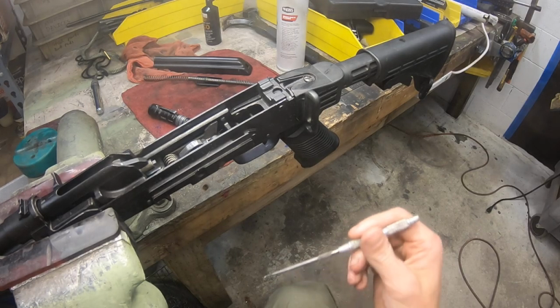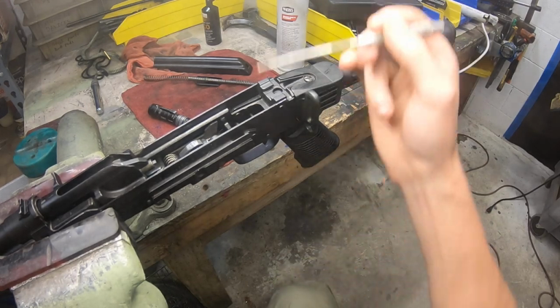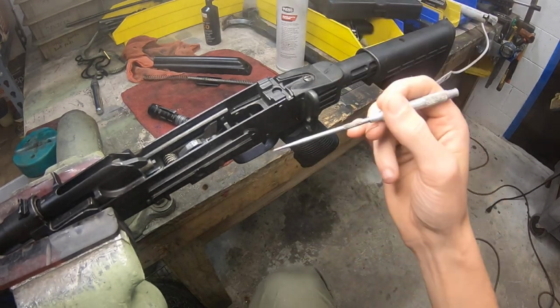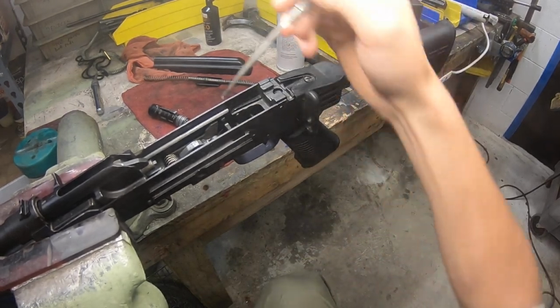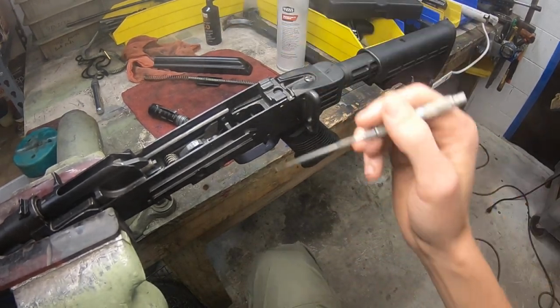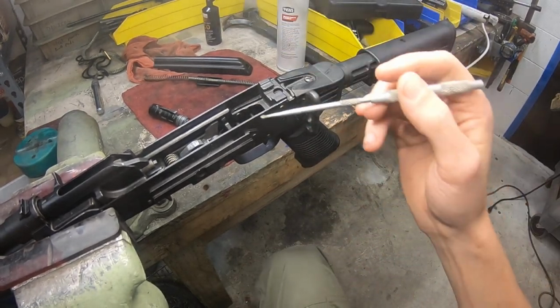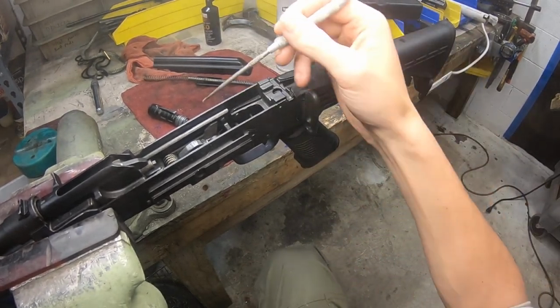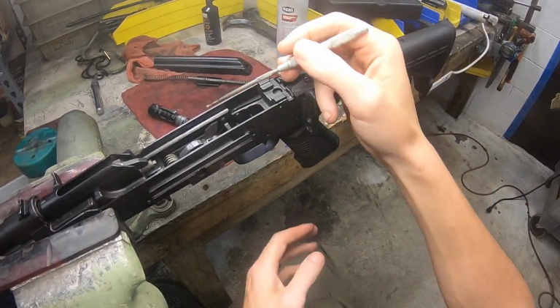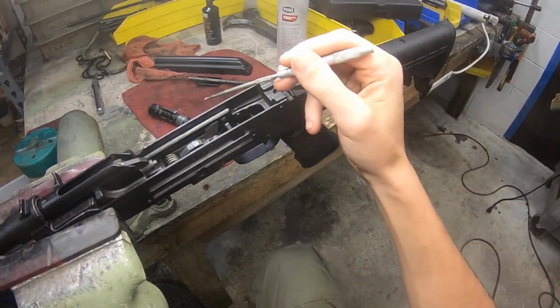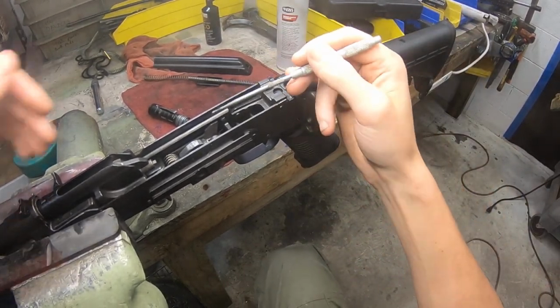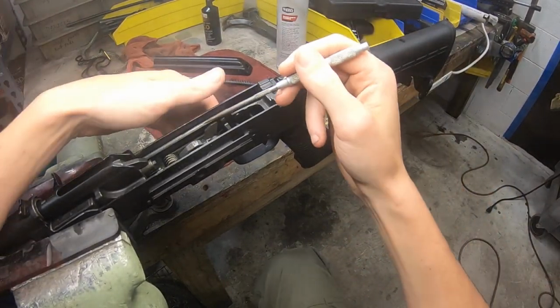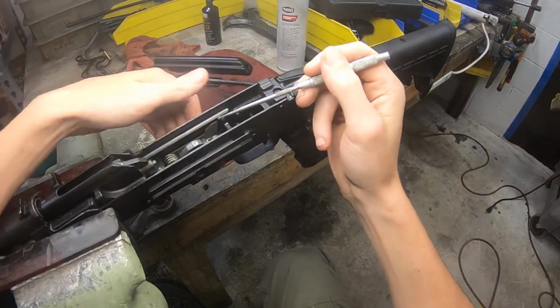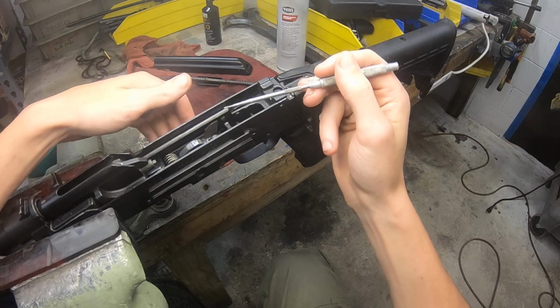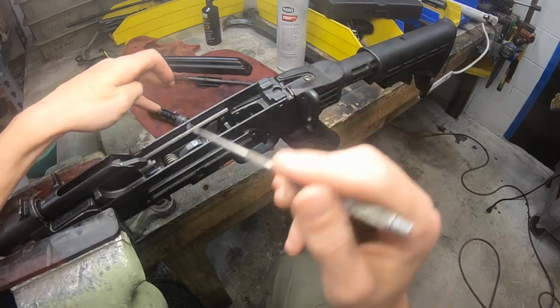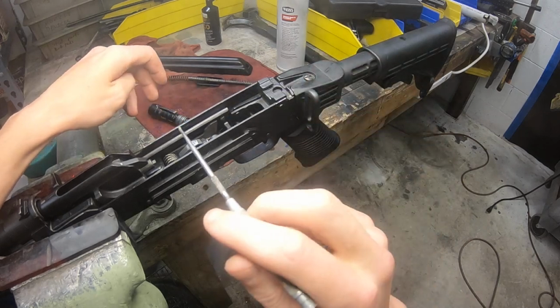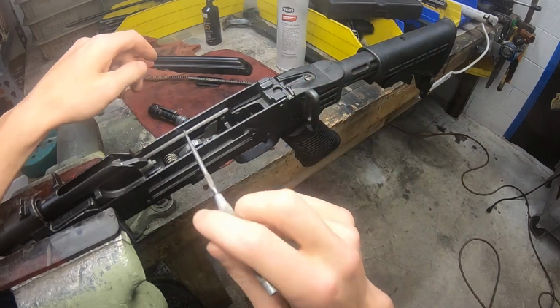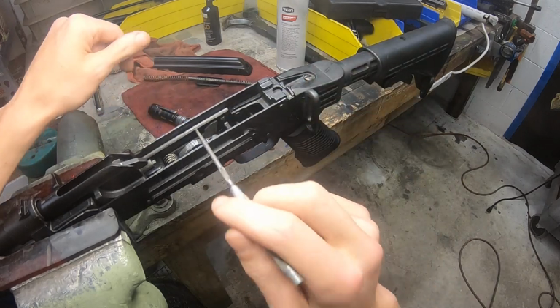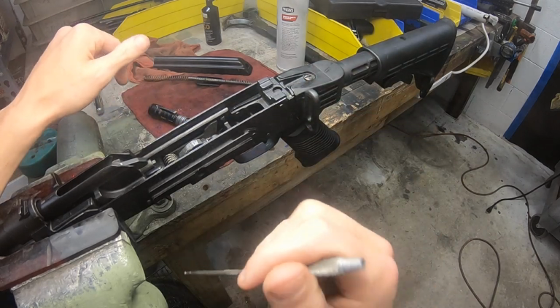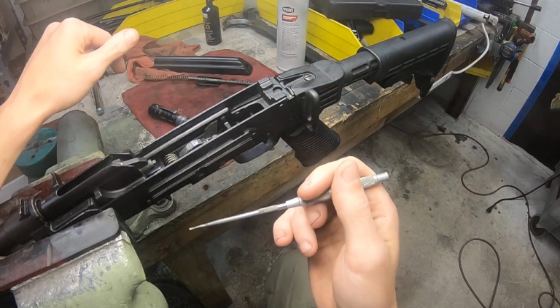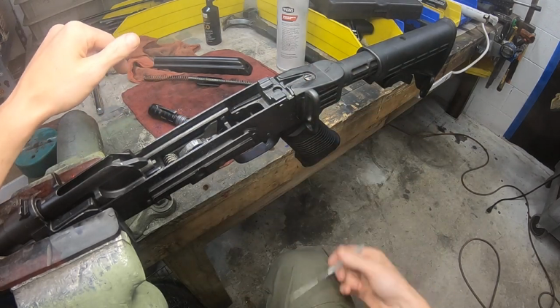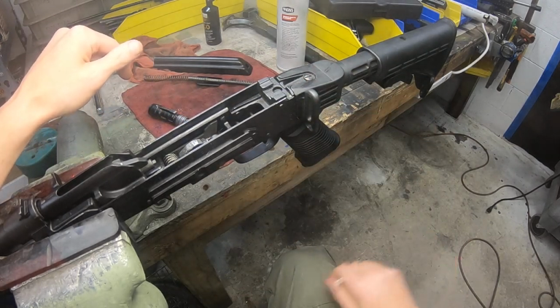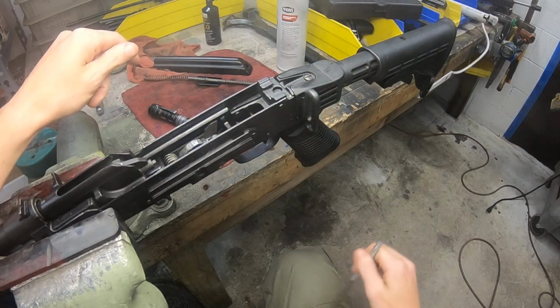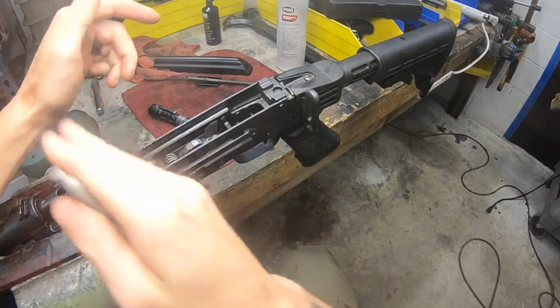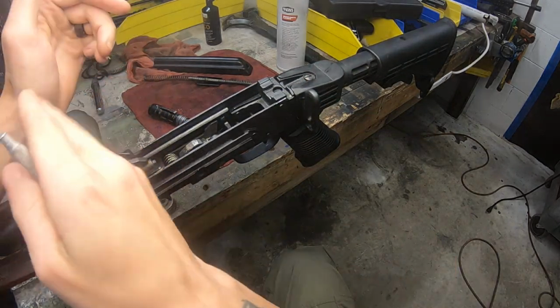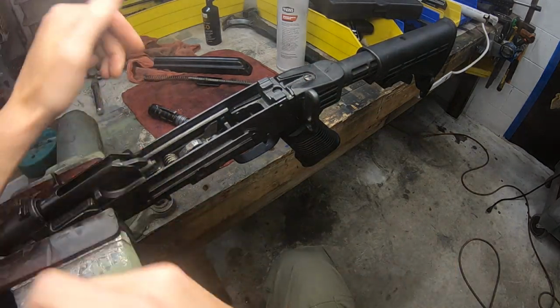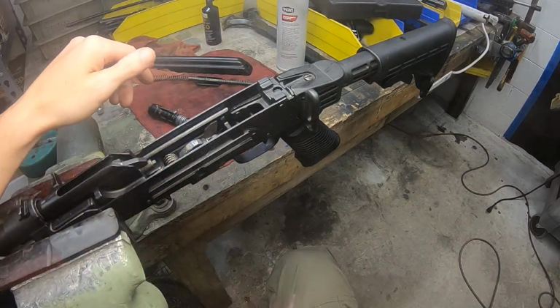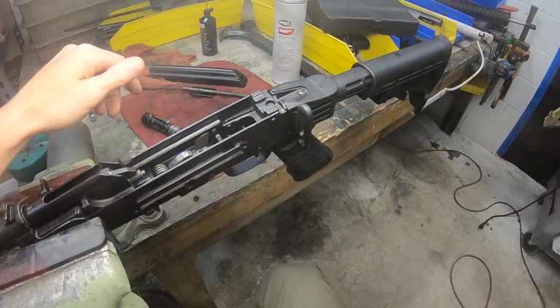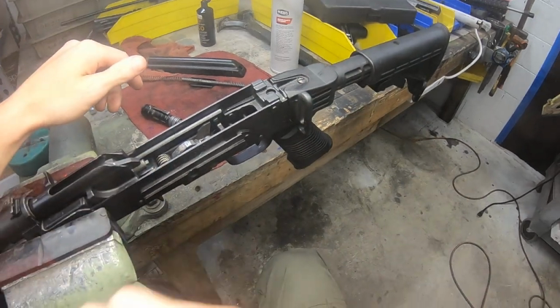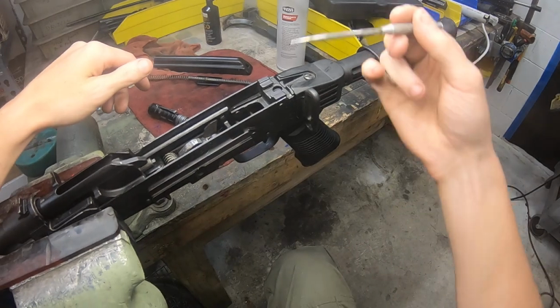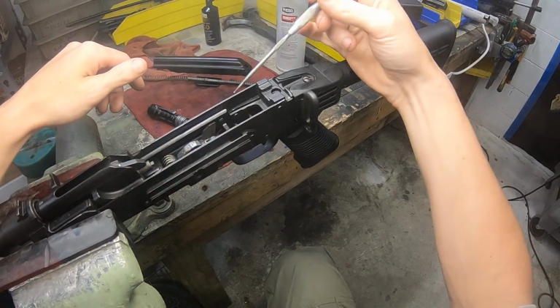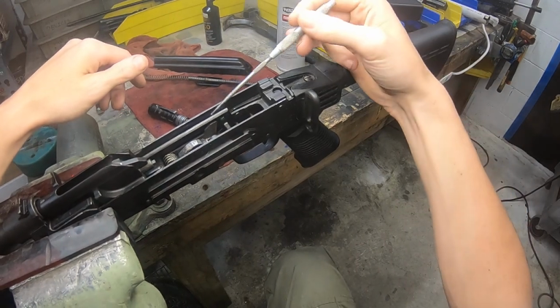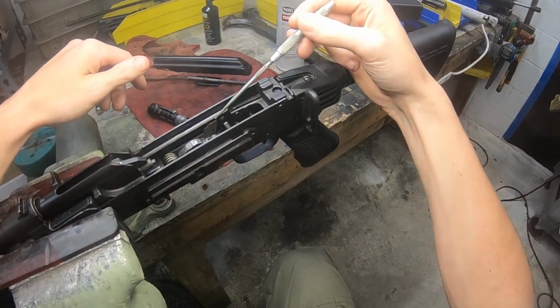All right, sports fans. I've recently had some folks ask me some questions about how the interior of a Saiga works, and so here we are.